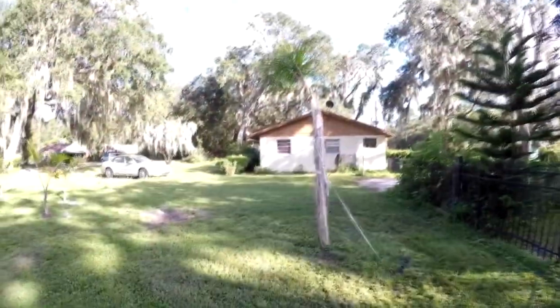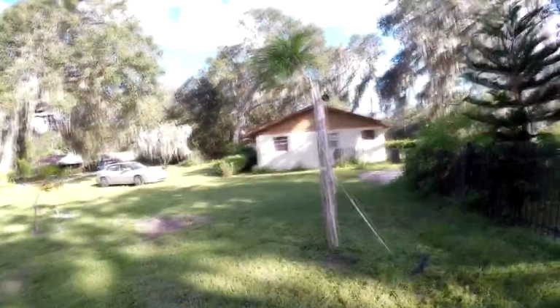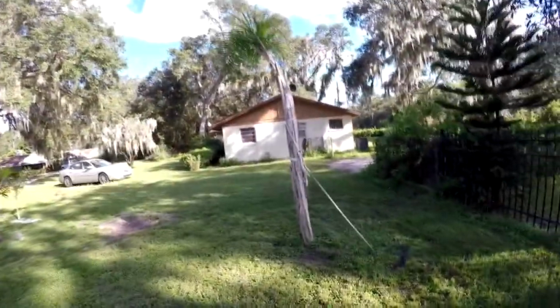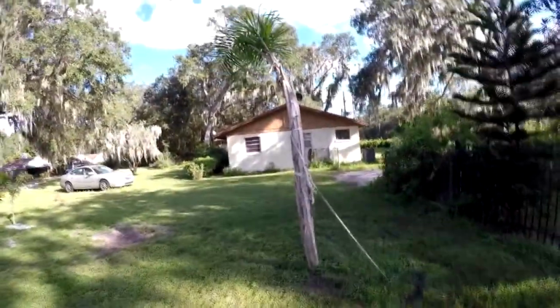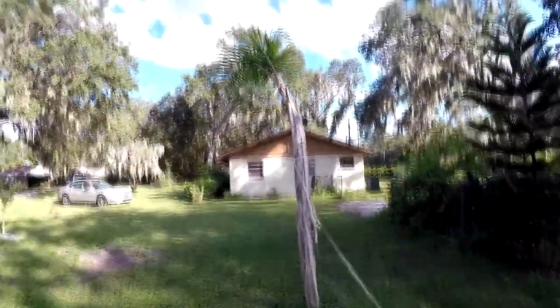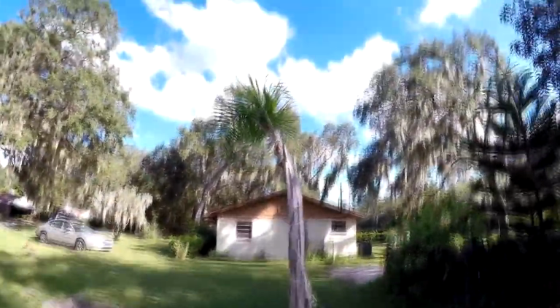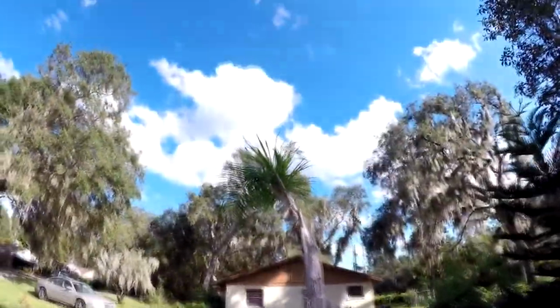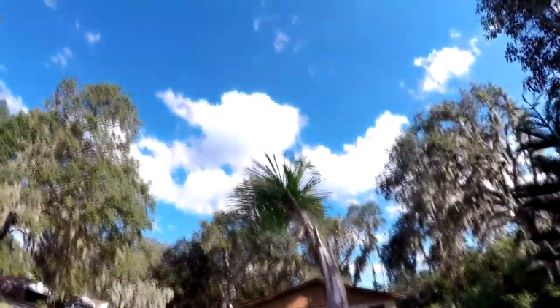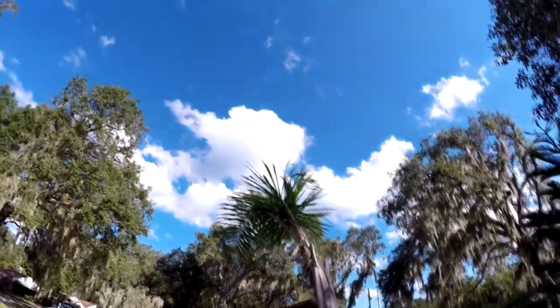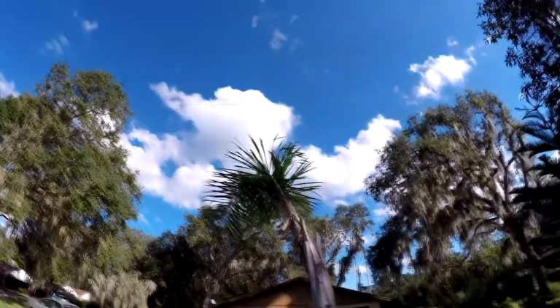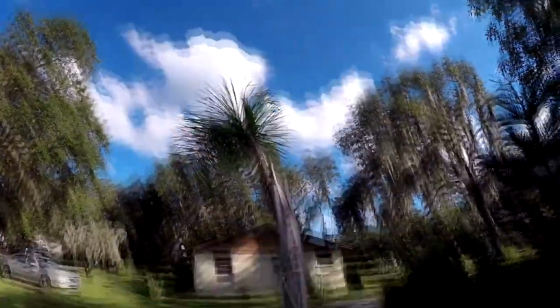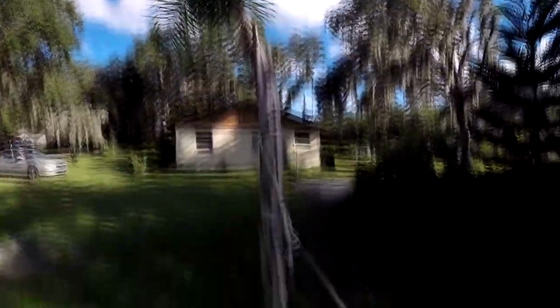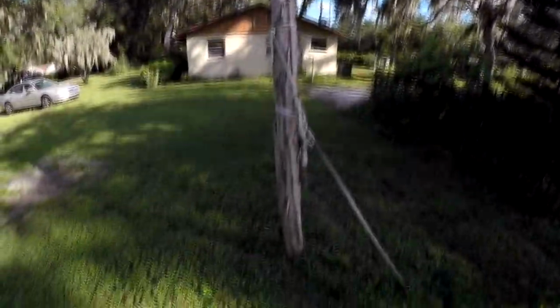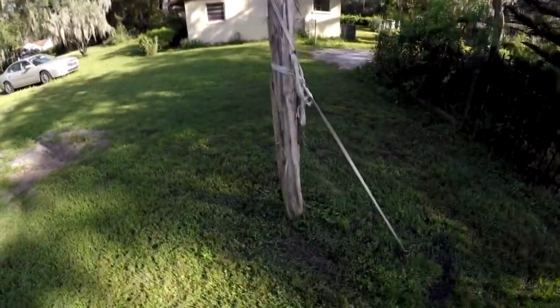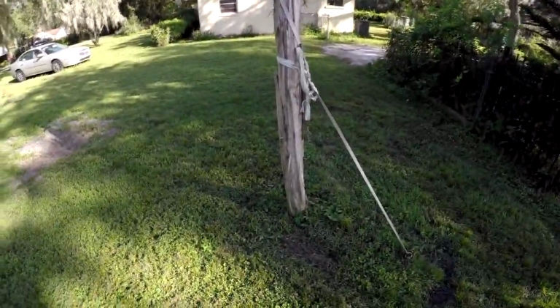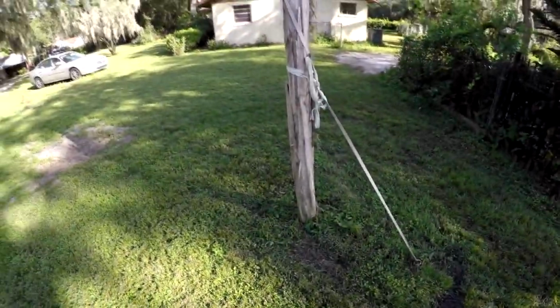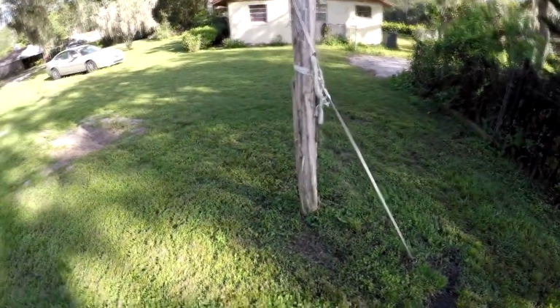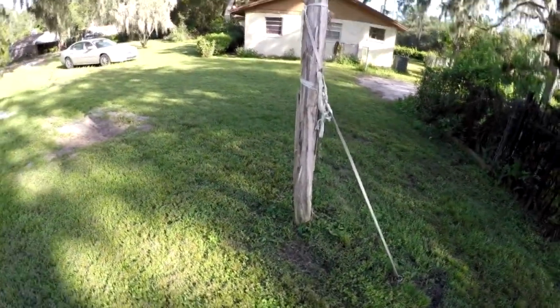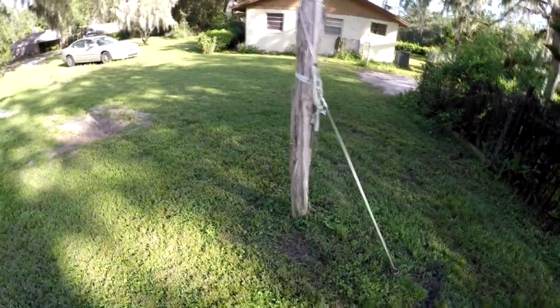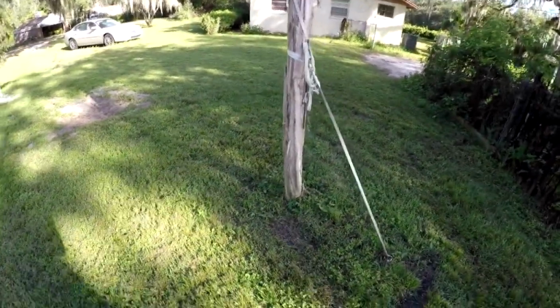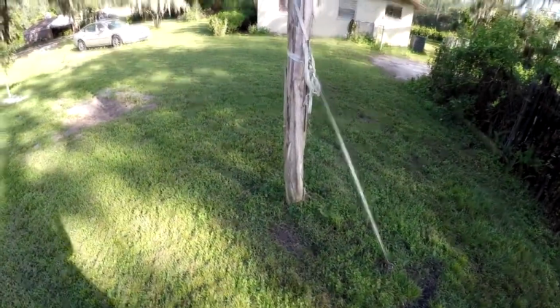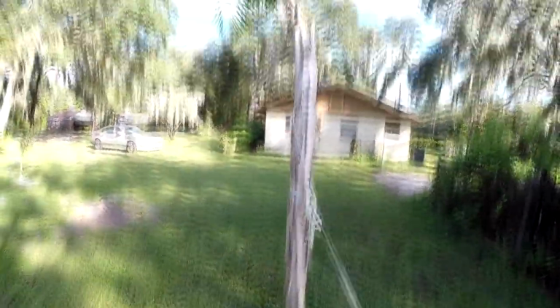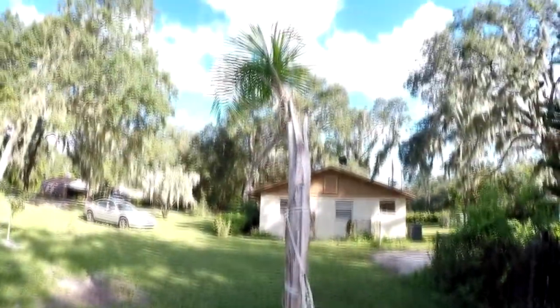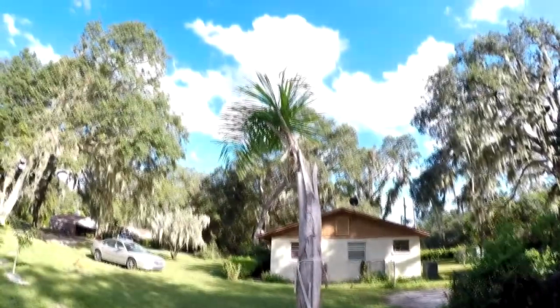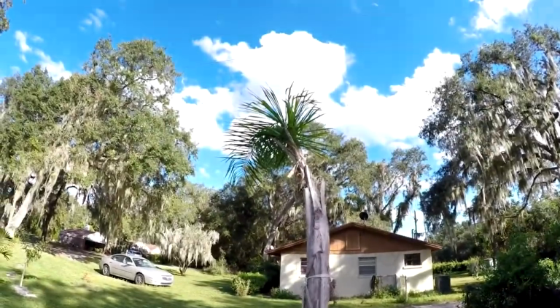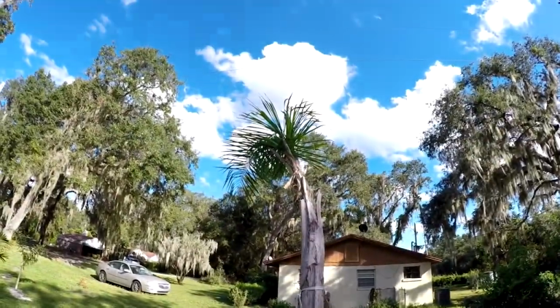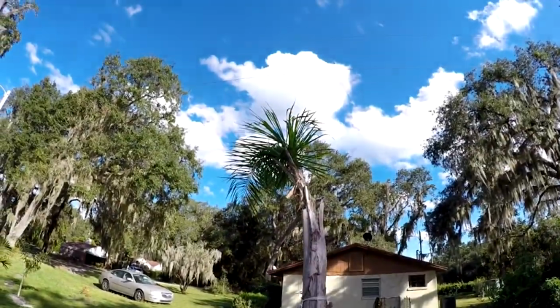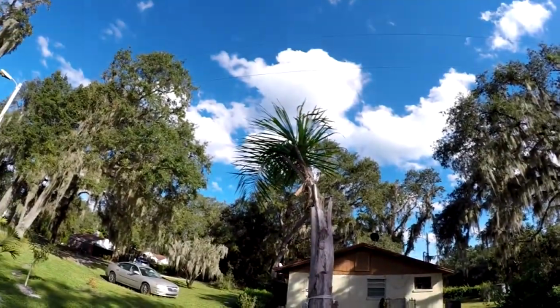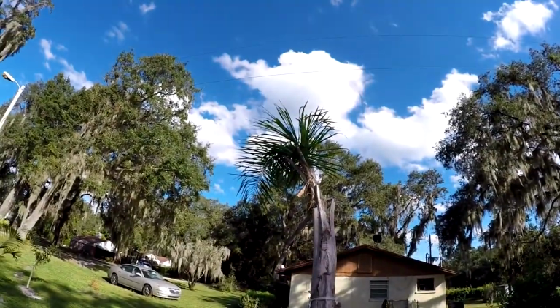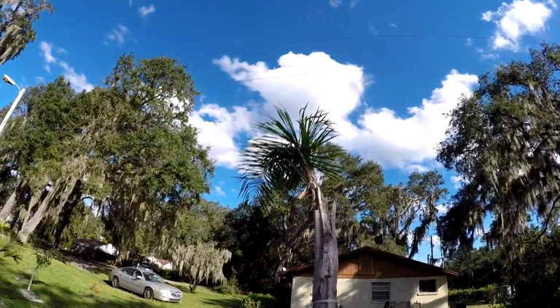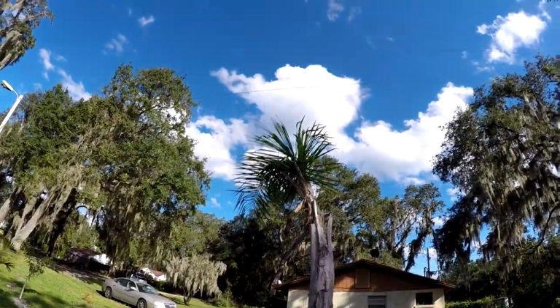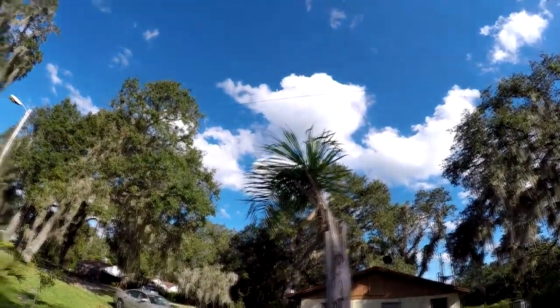This is a queen palm that I dug up from out in the woods, hoping it comes back — it also had some damage from the hurricane, so we'll see.